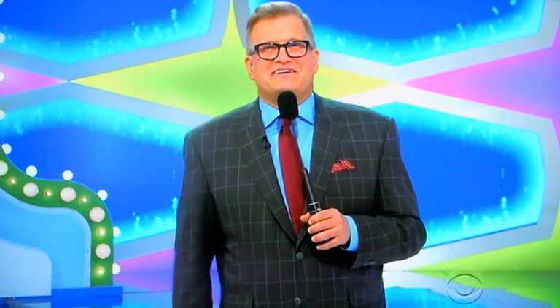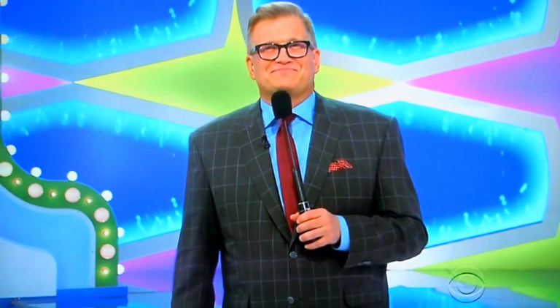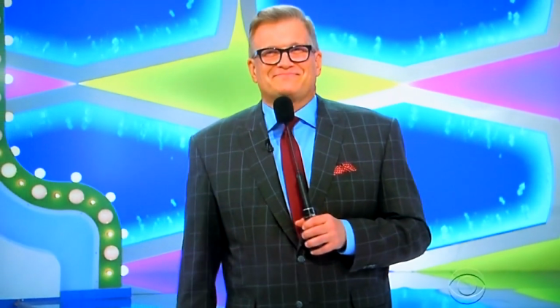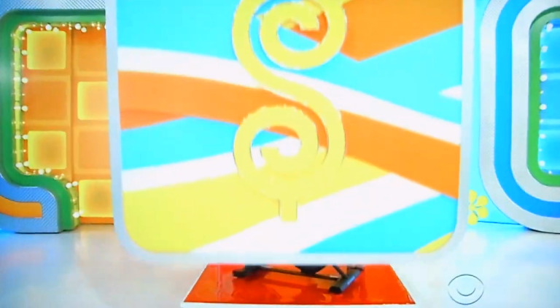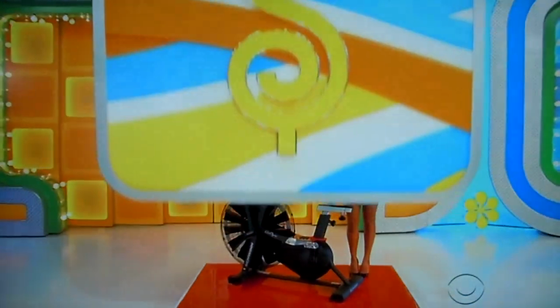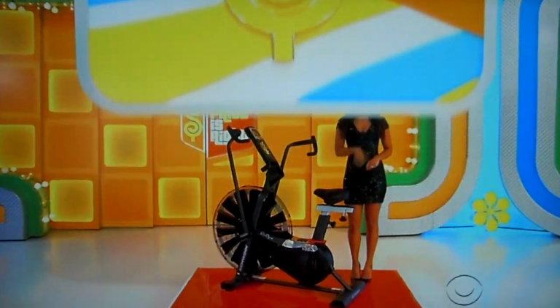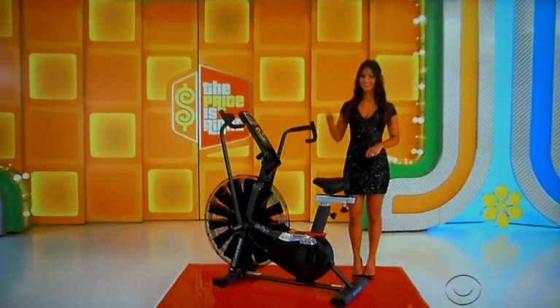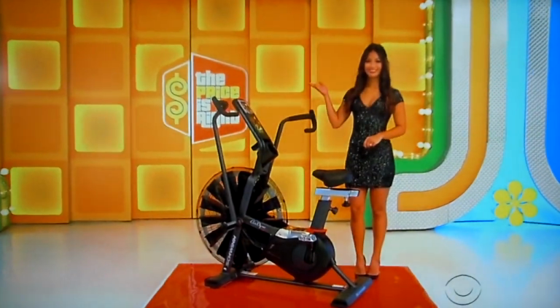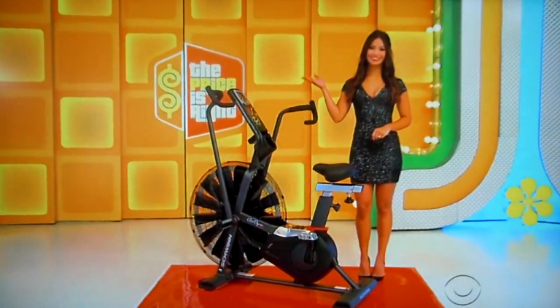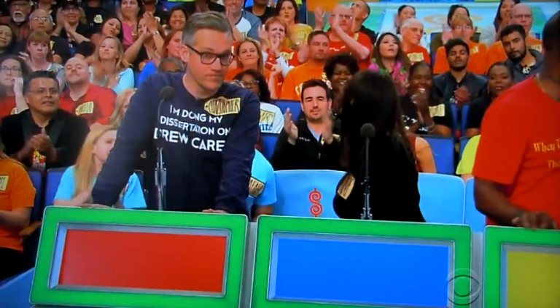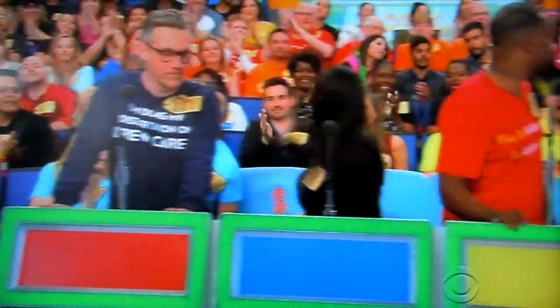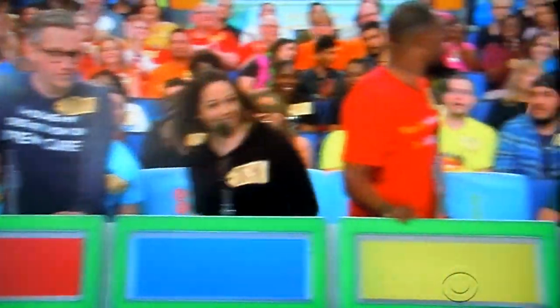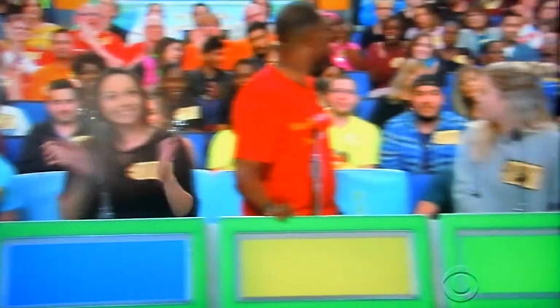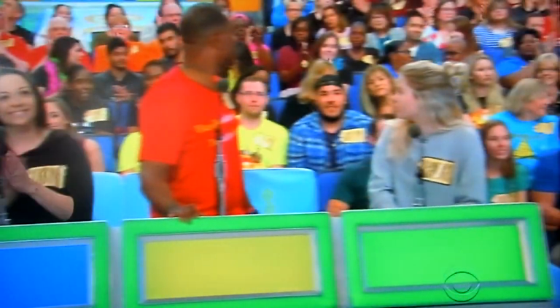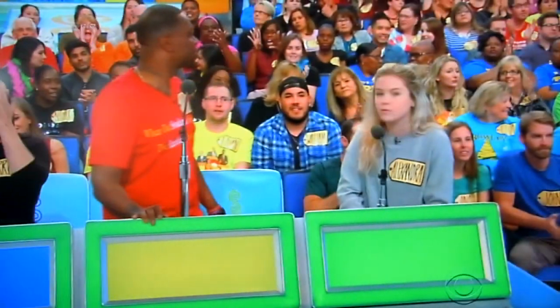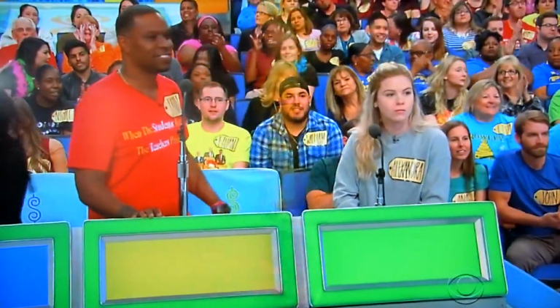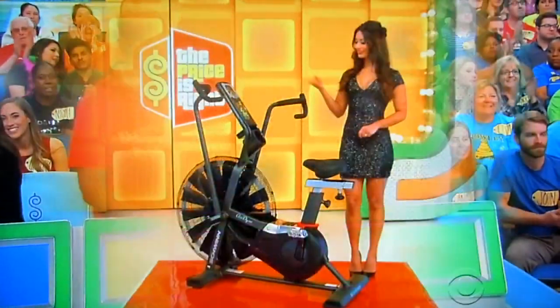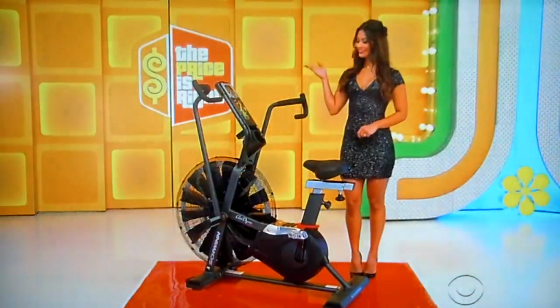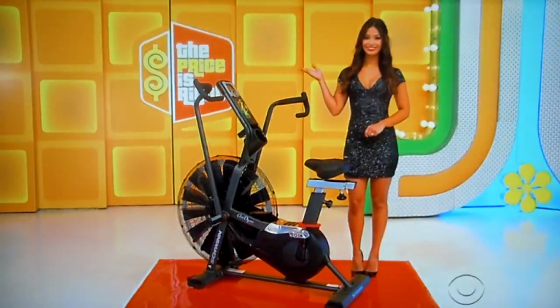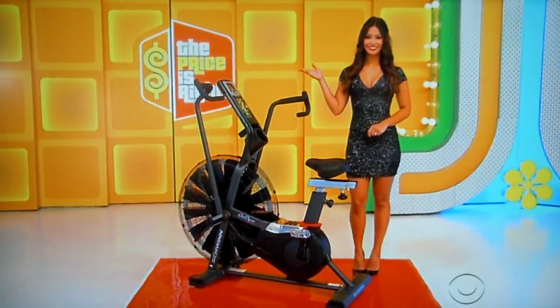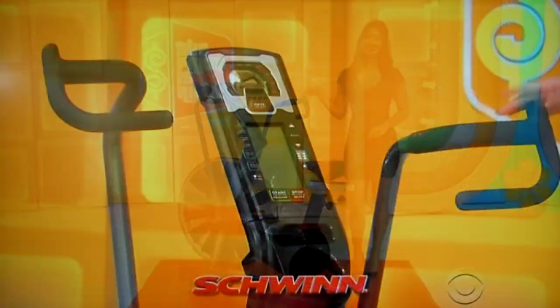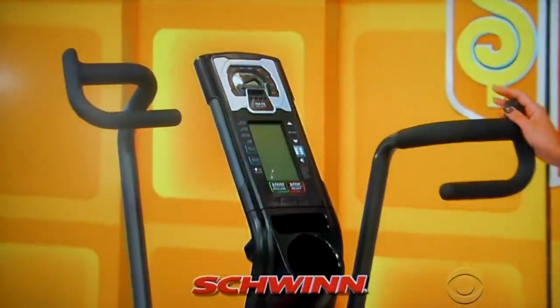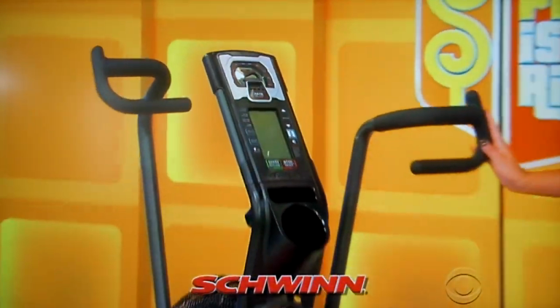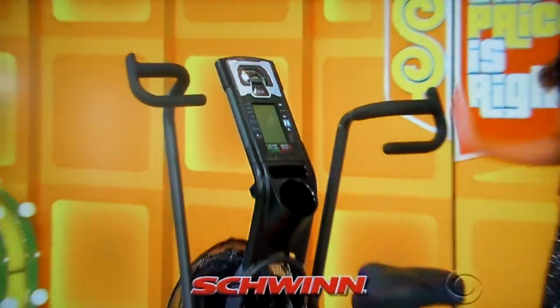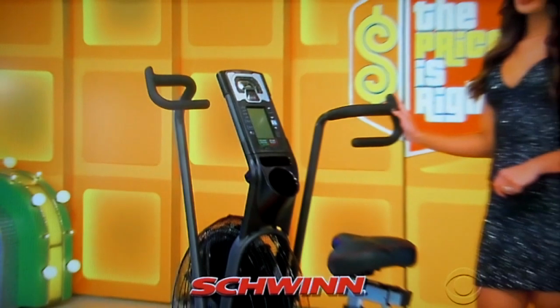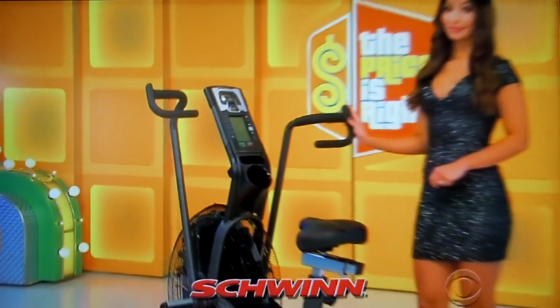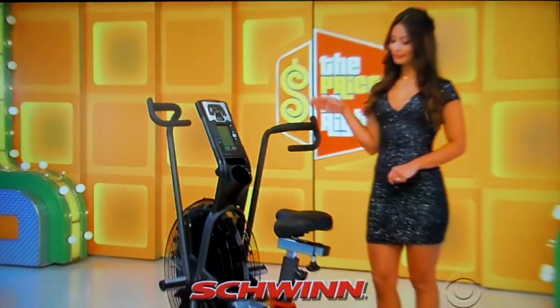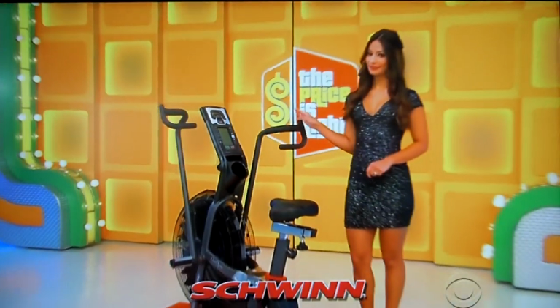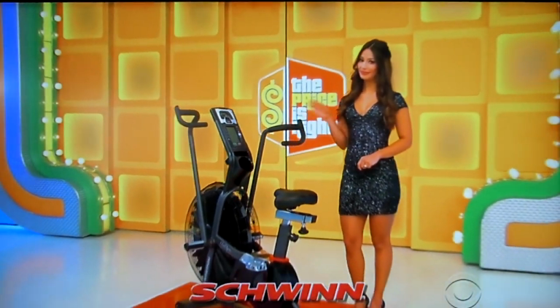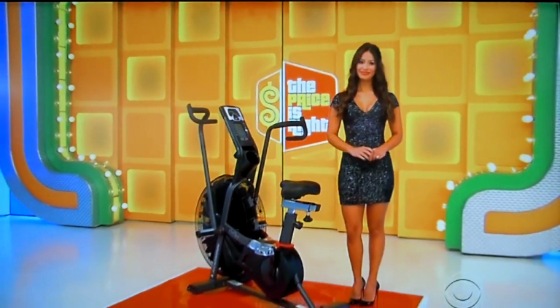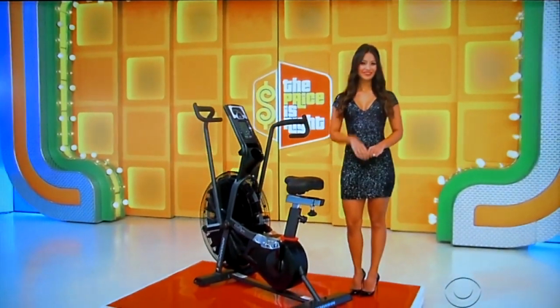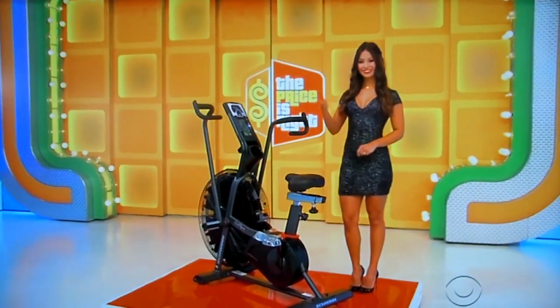The prize is an indoor bike! This twin resistance bike features a multi-position handle, anti-slip paddles, and an oversized padding seat for added comfort.